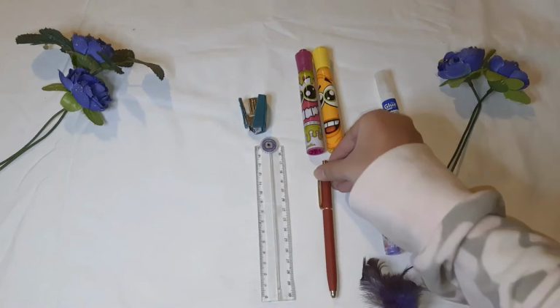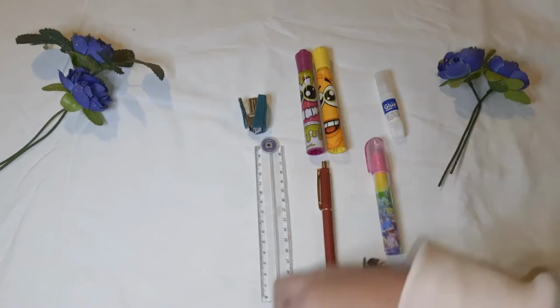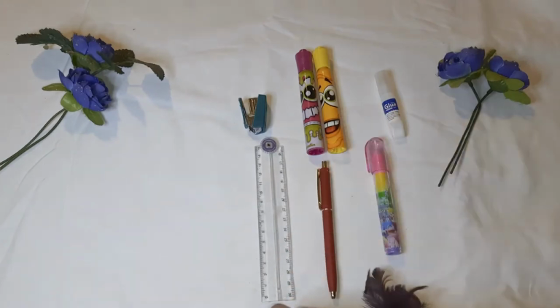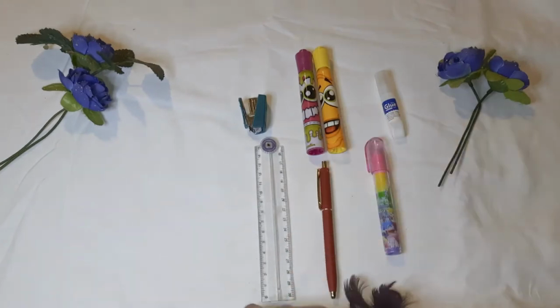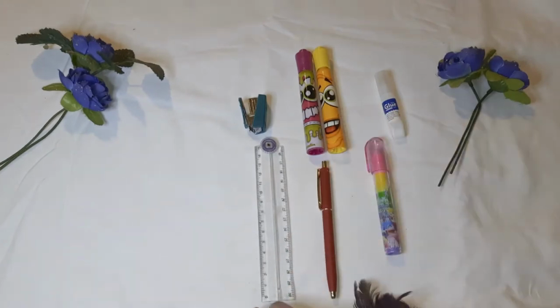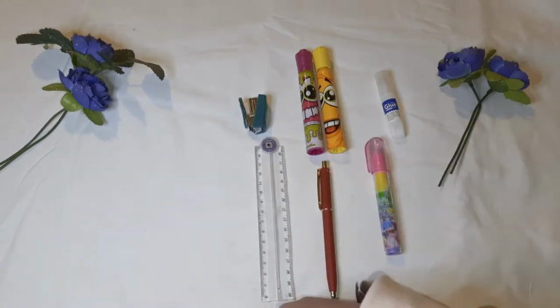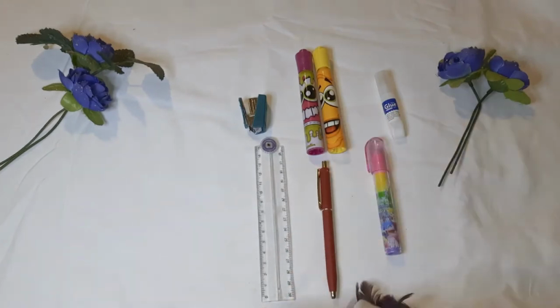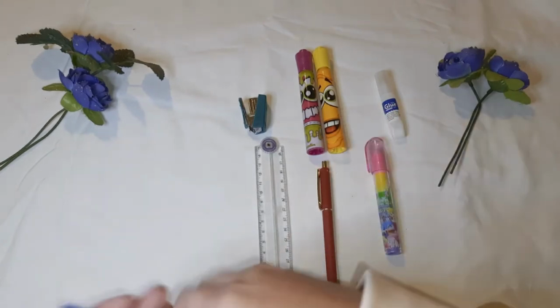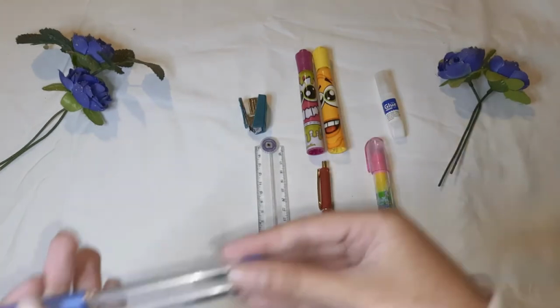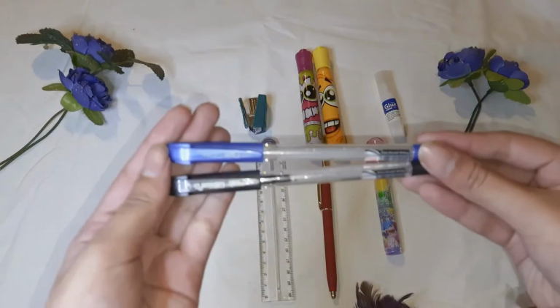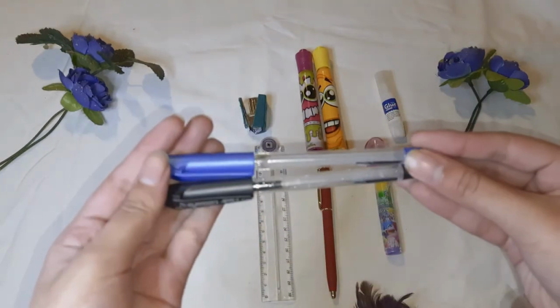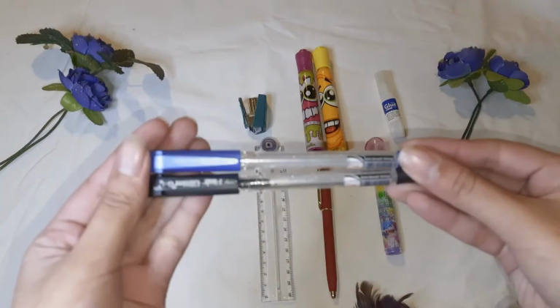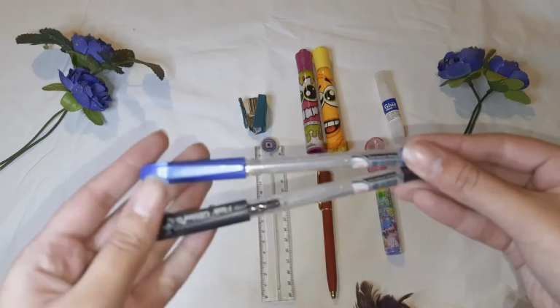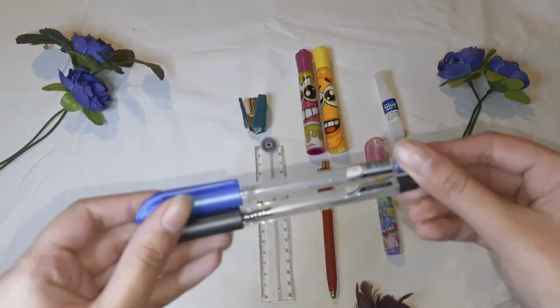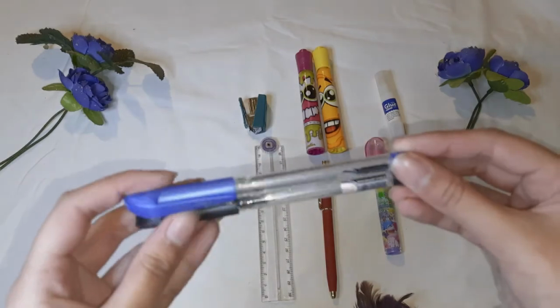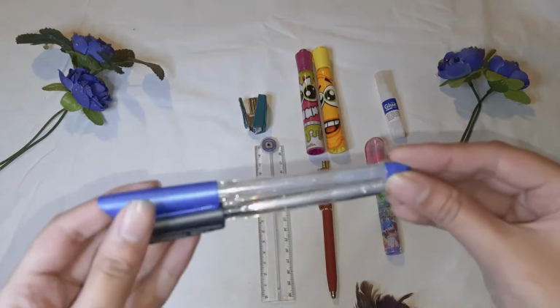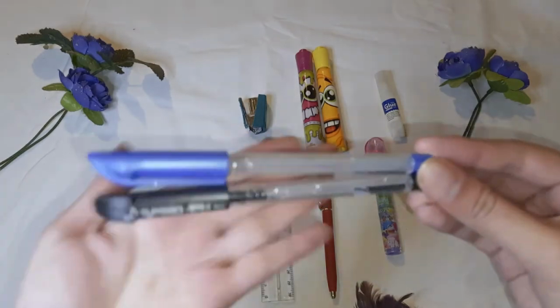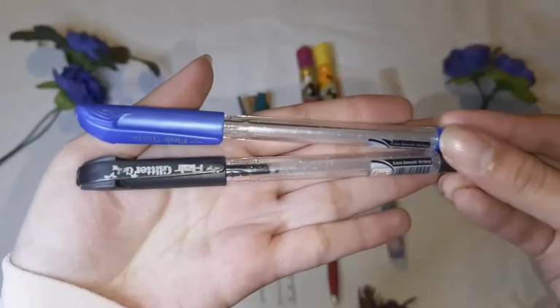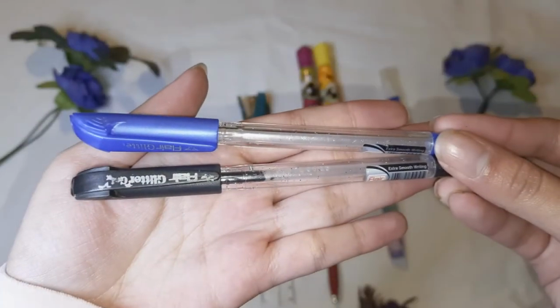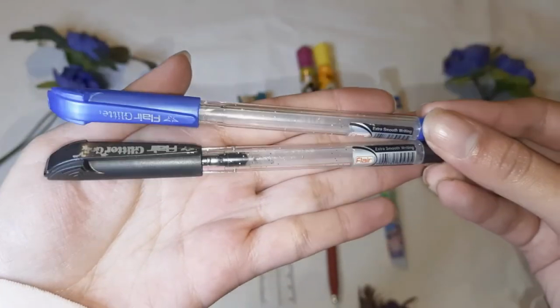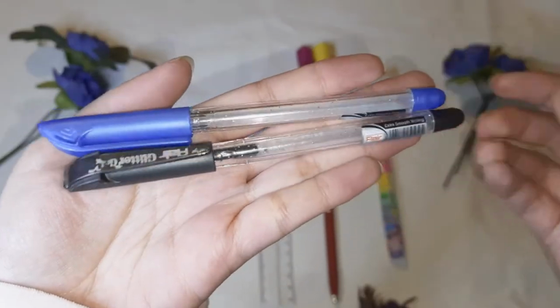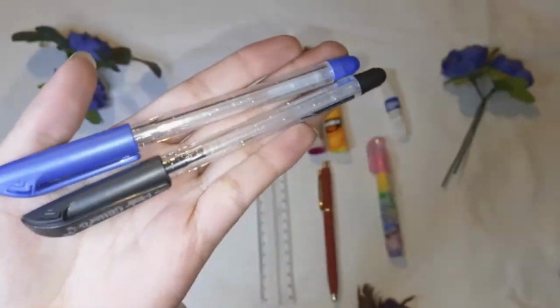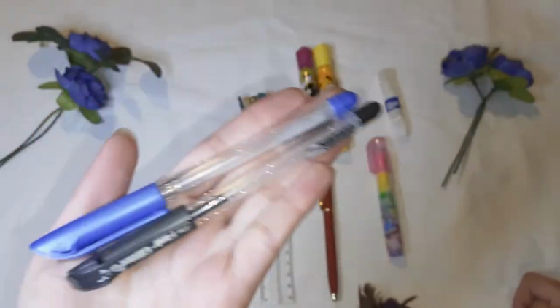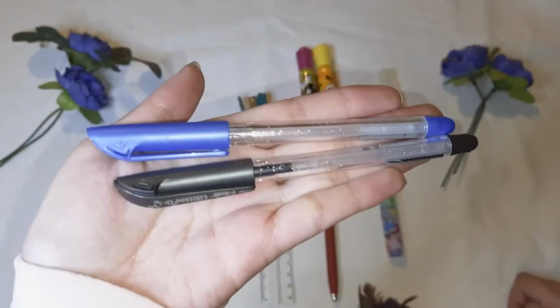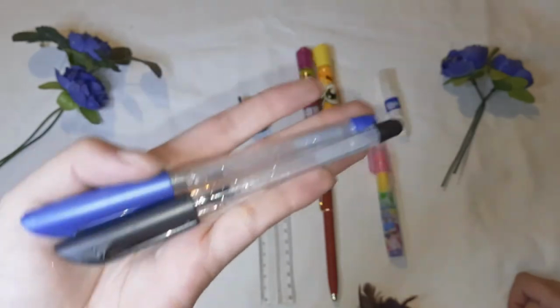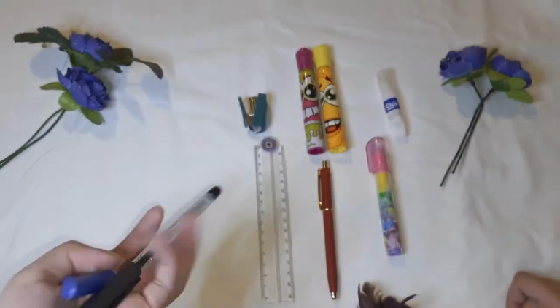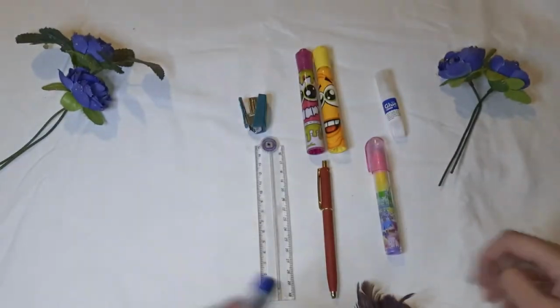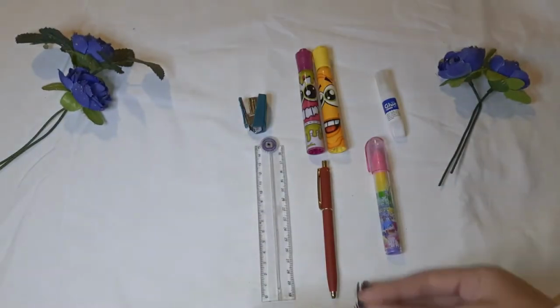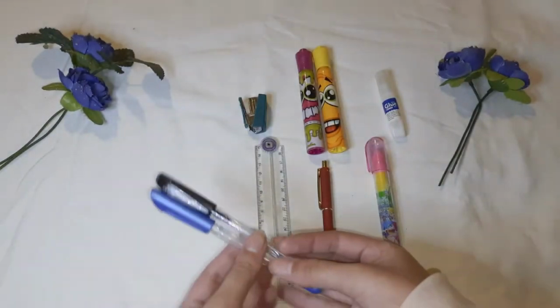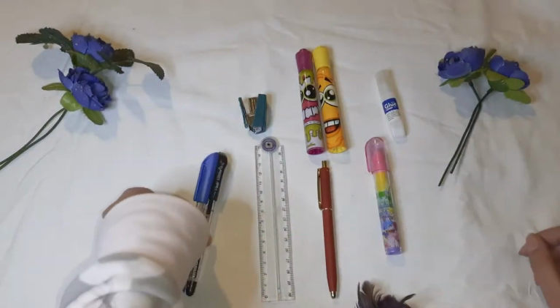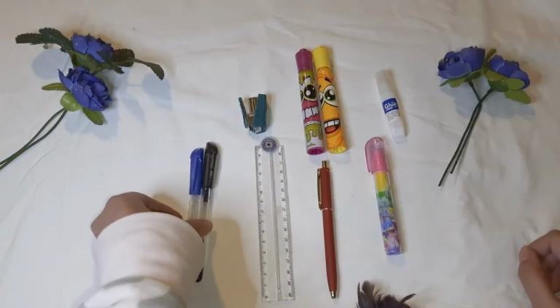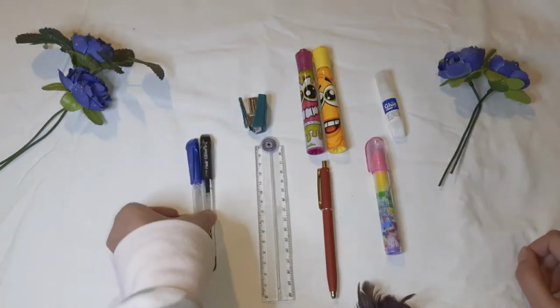Now next, I have these glitter pens, and they're almost finished. This is one of my favorite brands. I love writing with them for projects, assignments, headings — anything. I always use these pens.